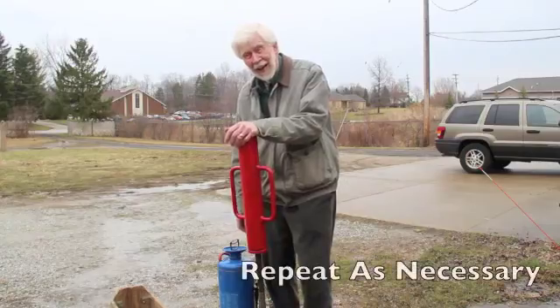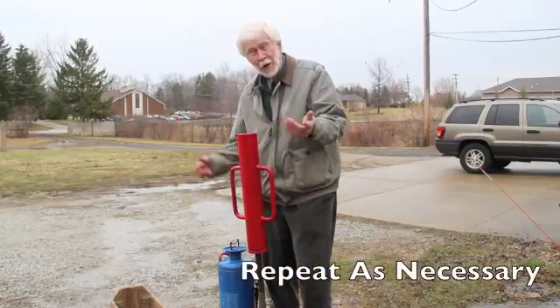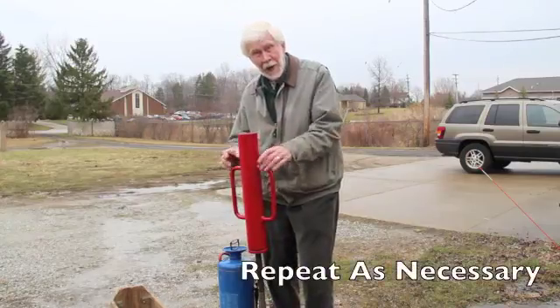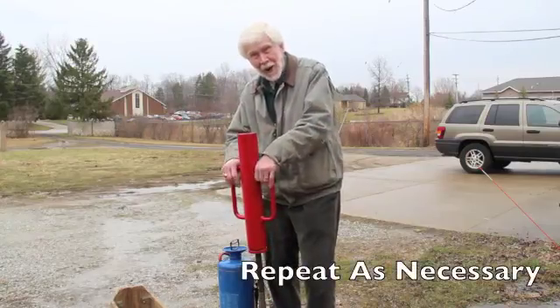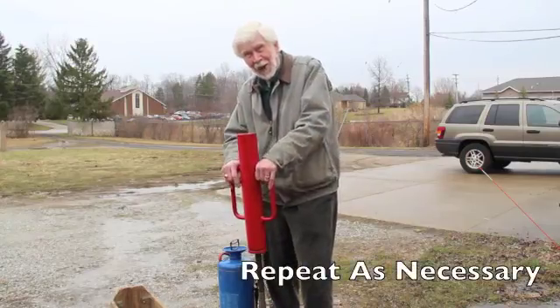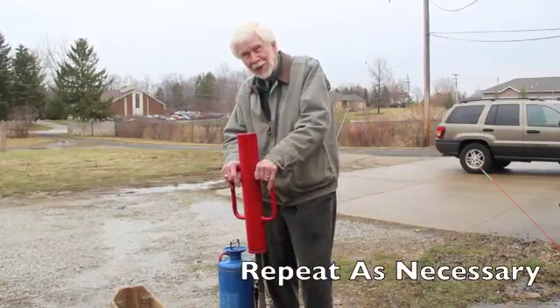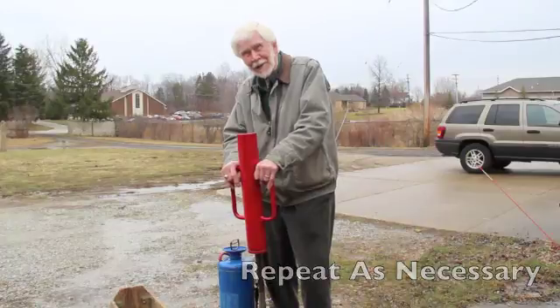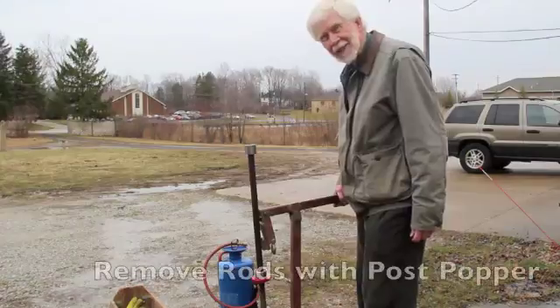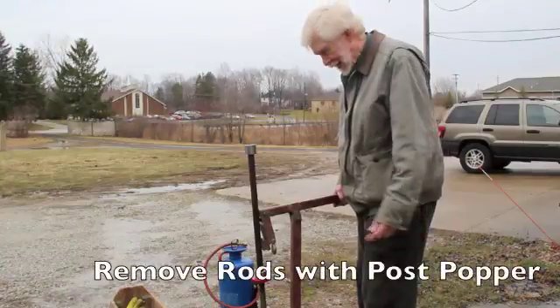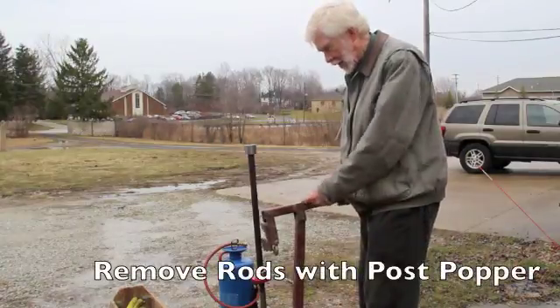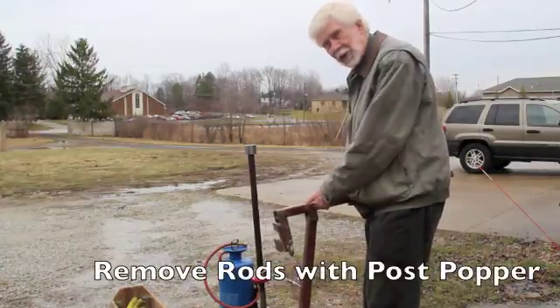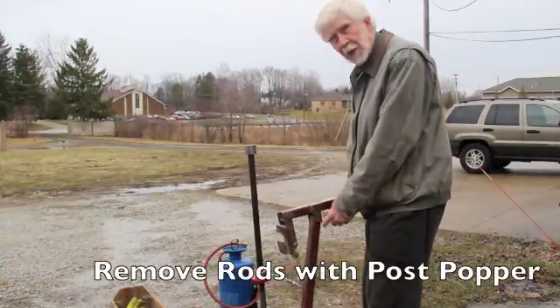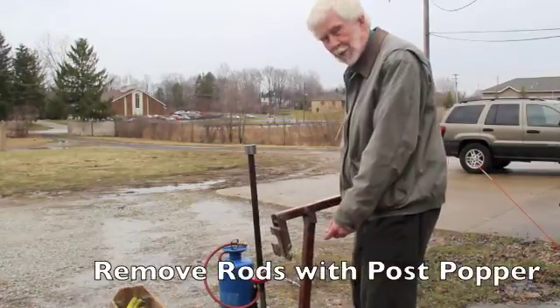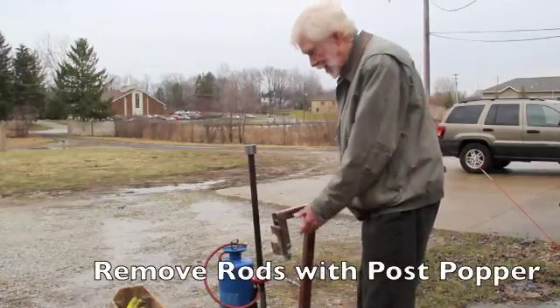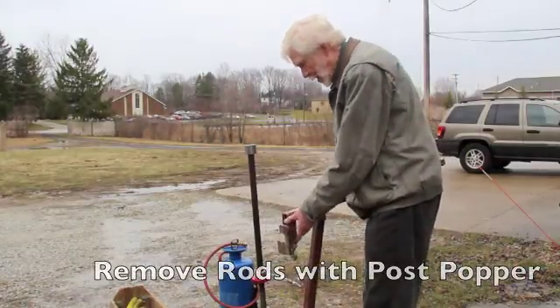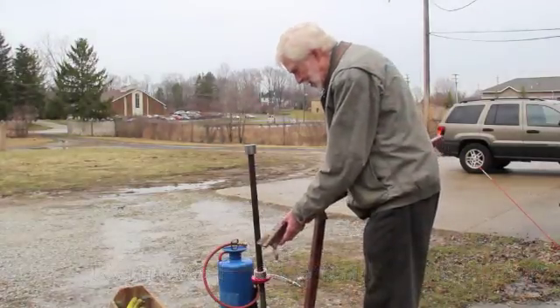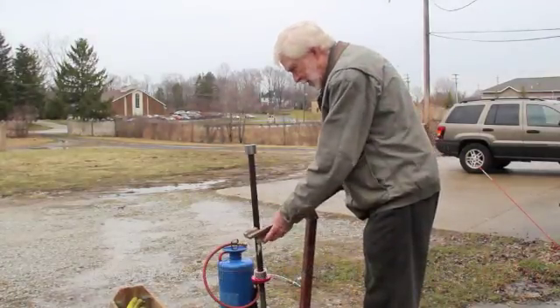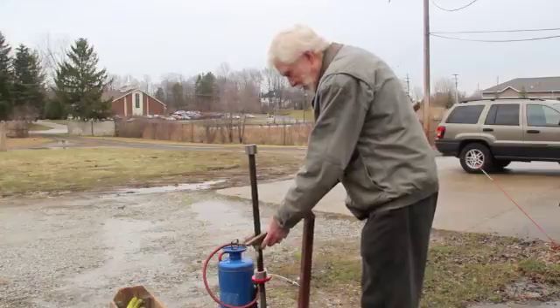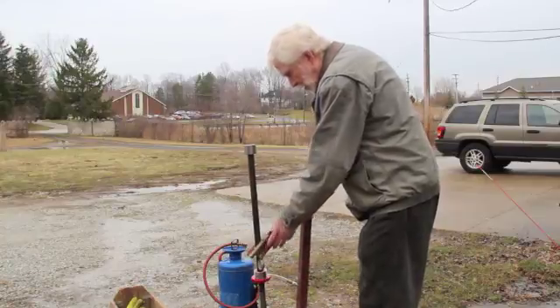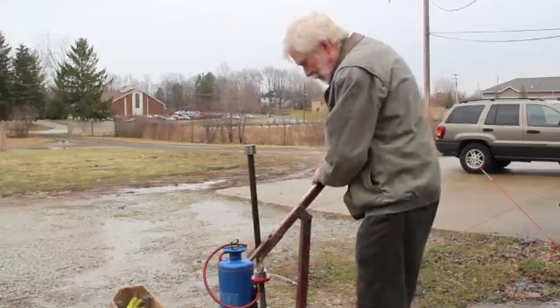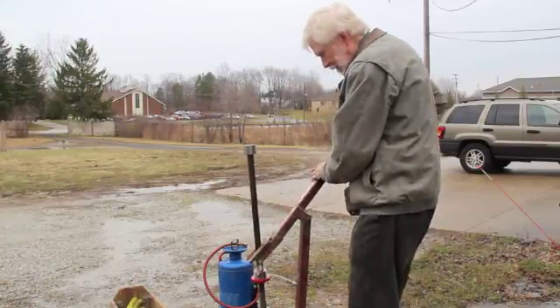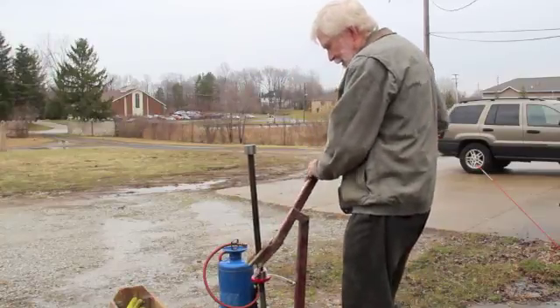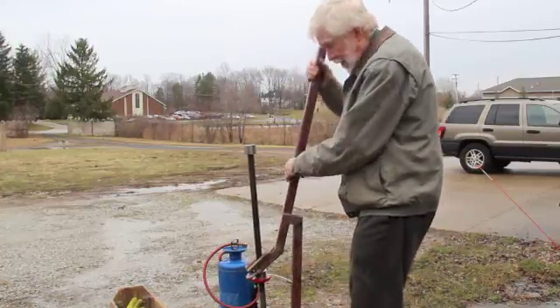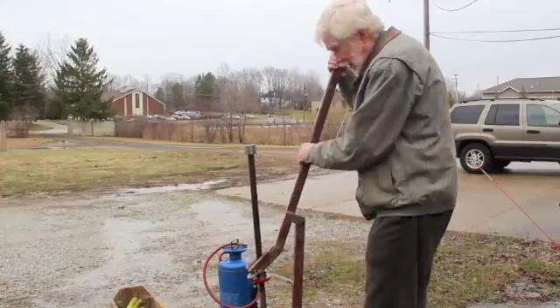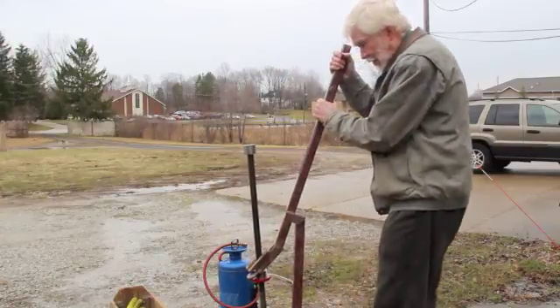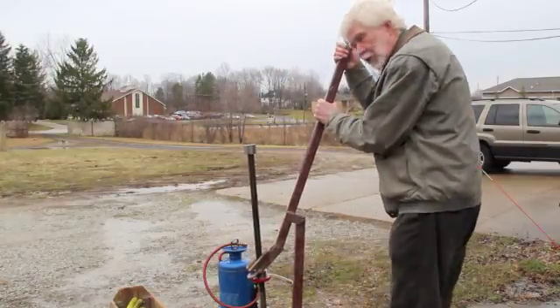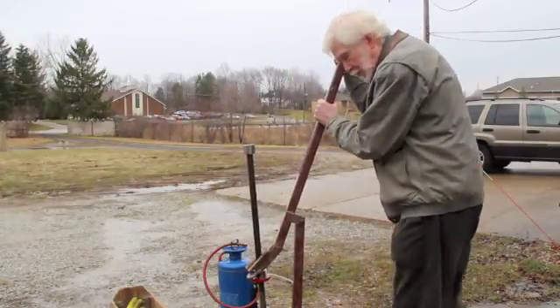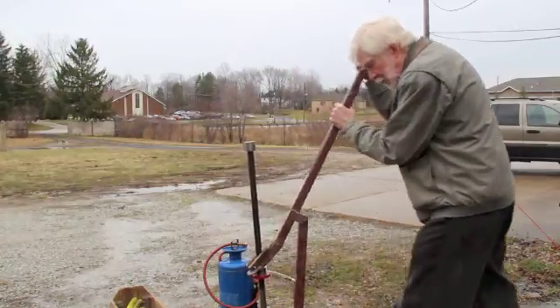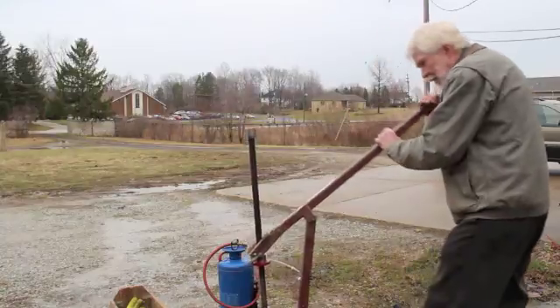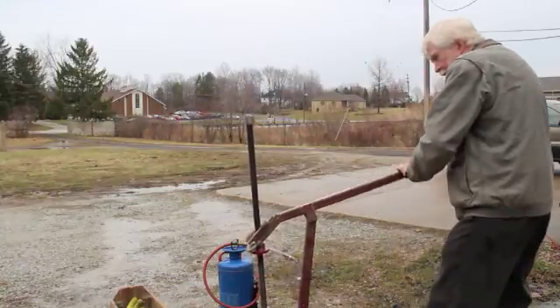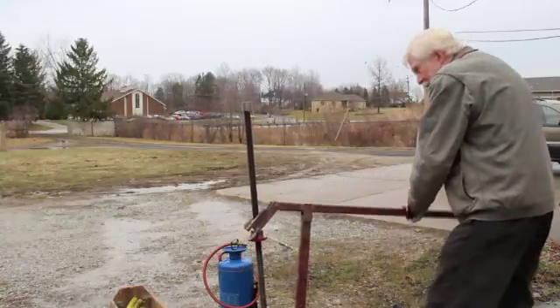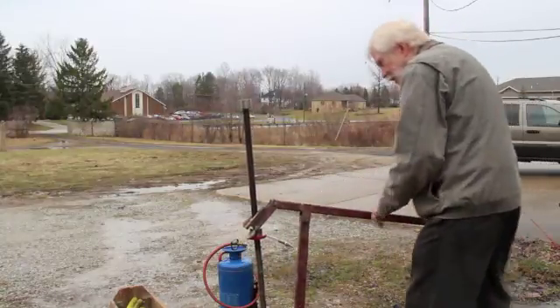You can repeat this process as necessary. Now I'm going to latch the post popper onto the hammer rod to begin to pull these rods. Now it grips on its own.